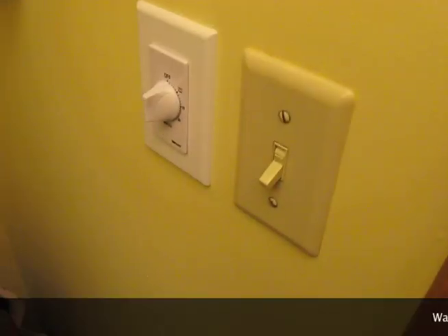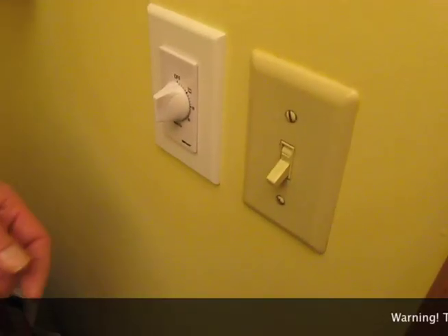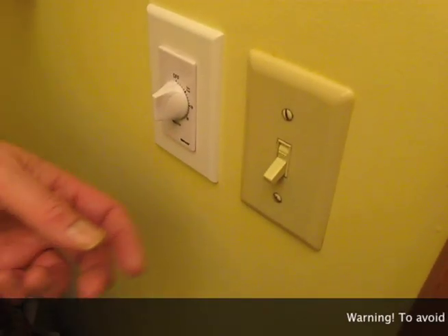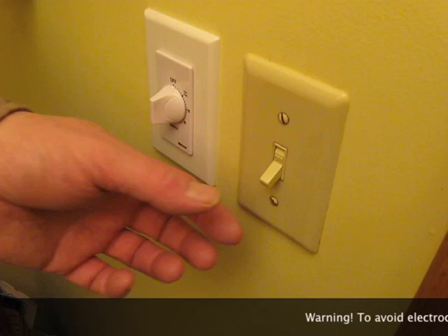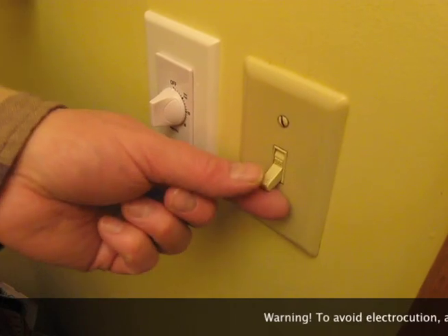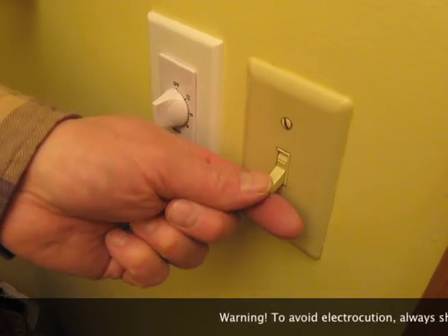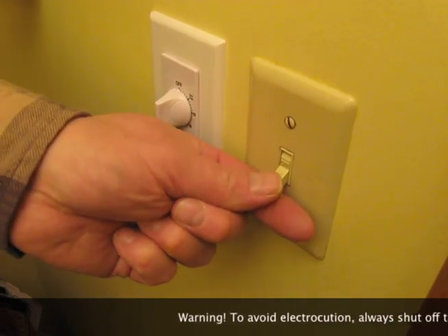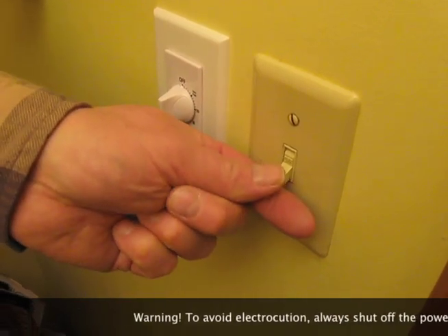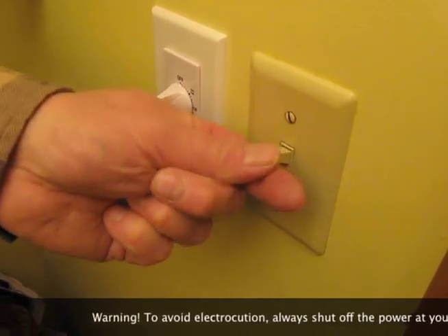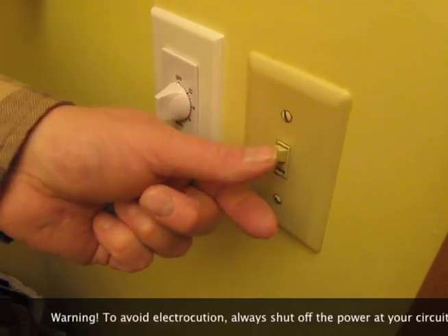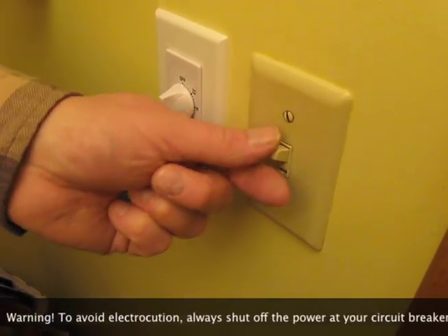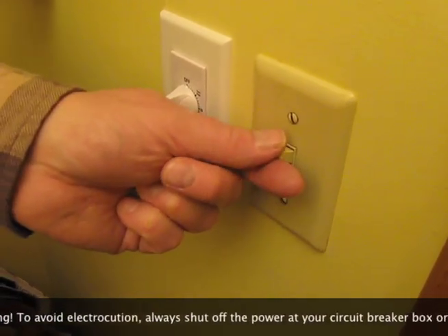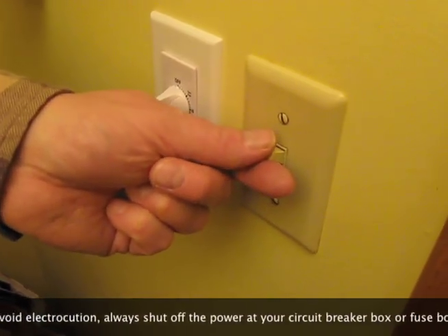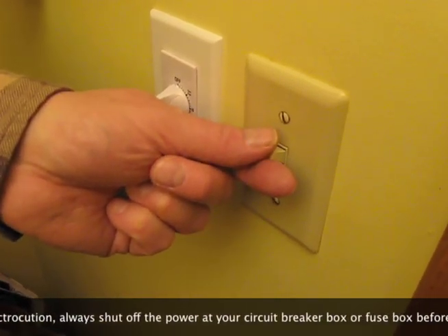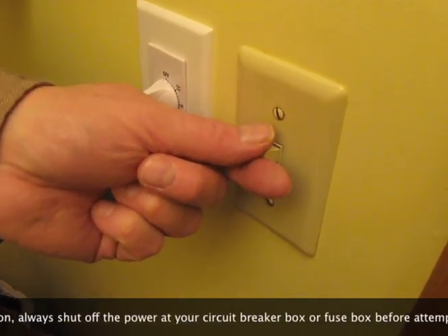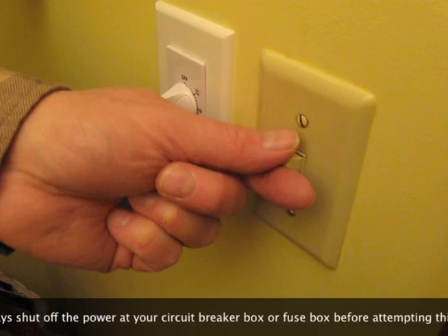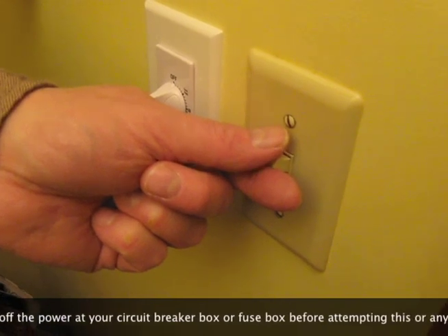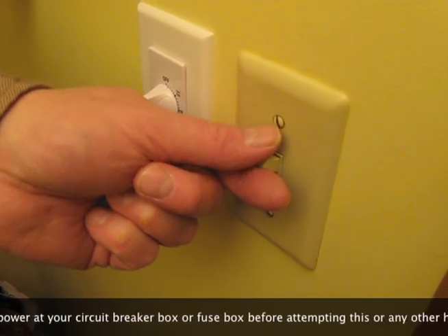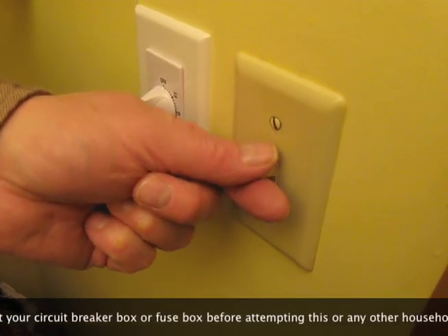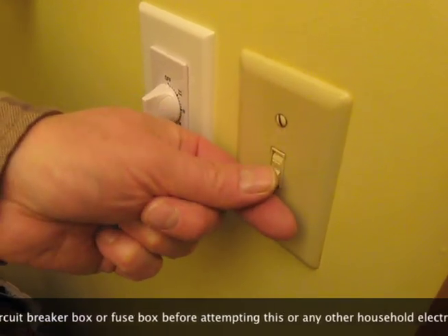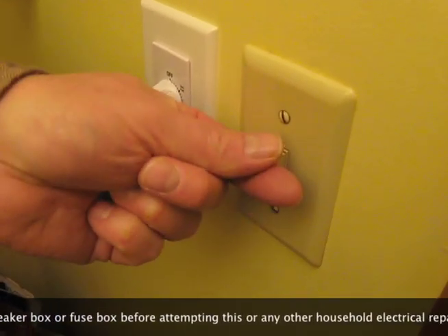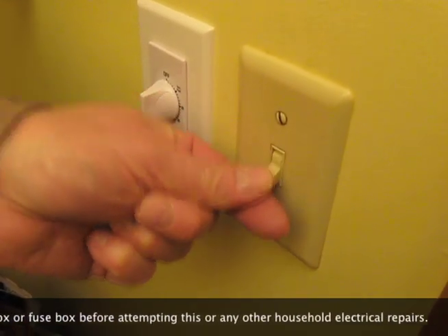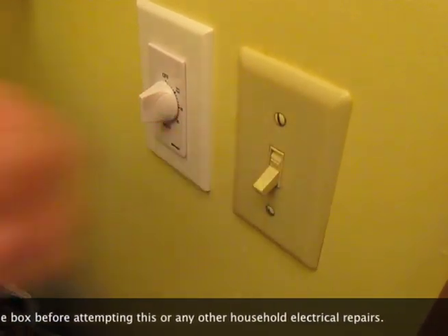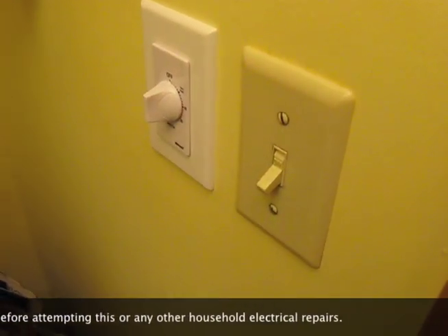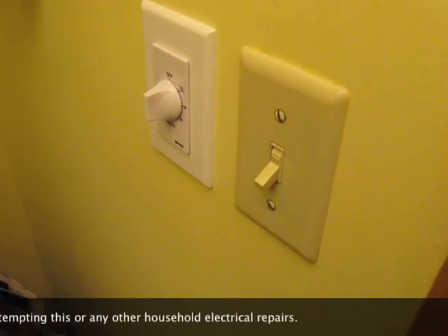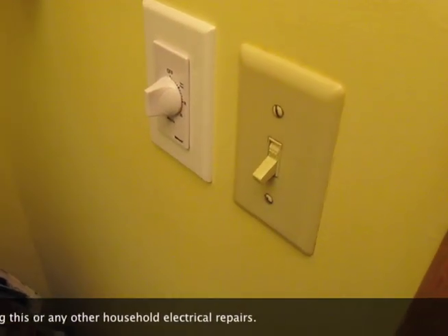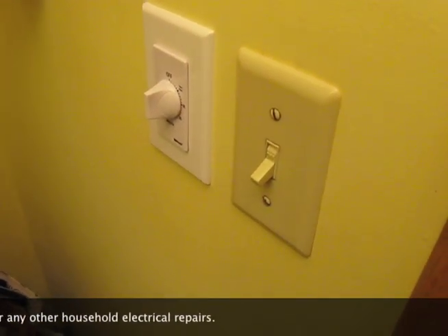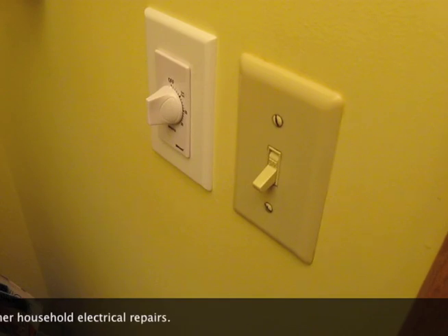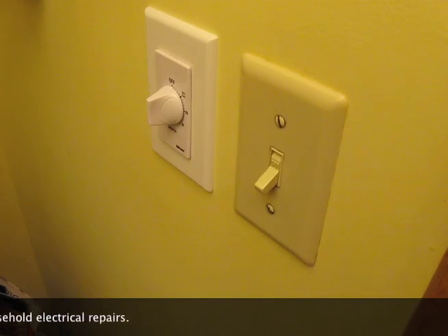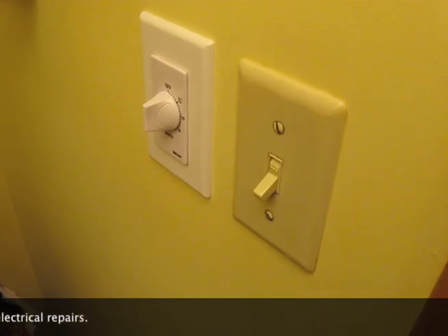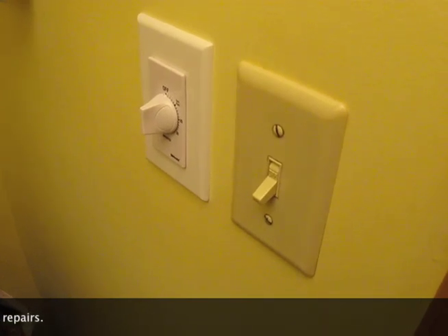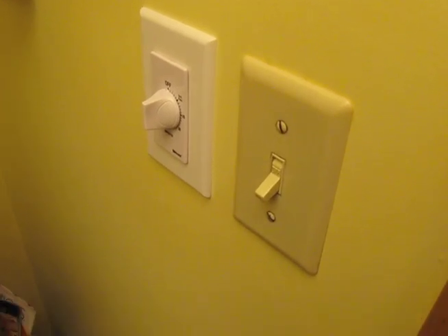Today we're going to replace the bathroom light switch. If you listen closely, you're going to hear a very annoying squeak. That's where we're going to replace it — not because it doesn't still work, but just because it's annoying.